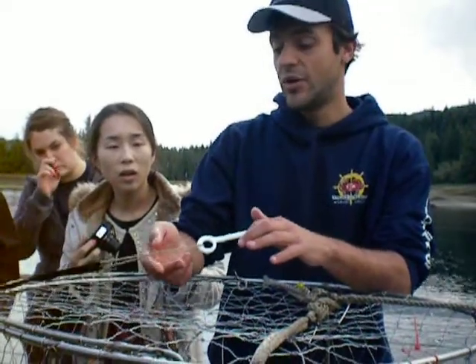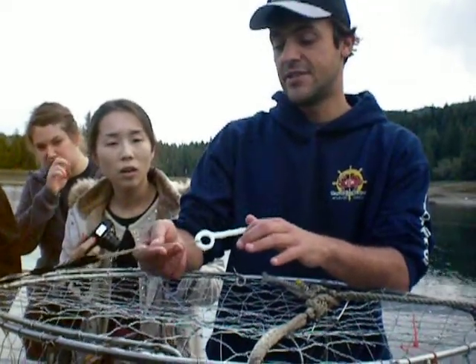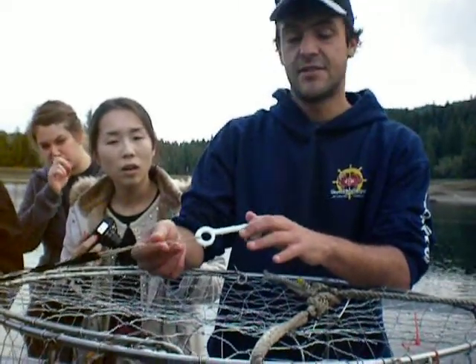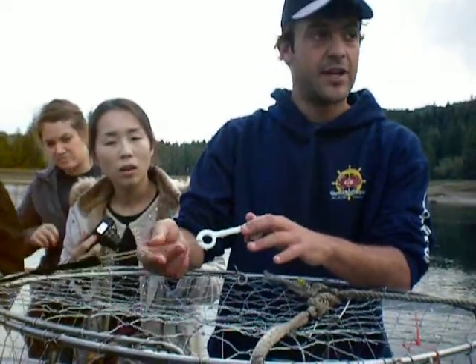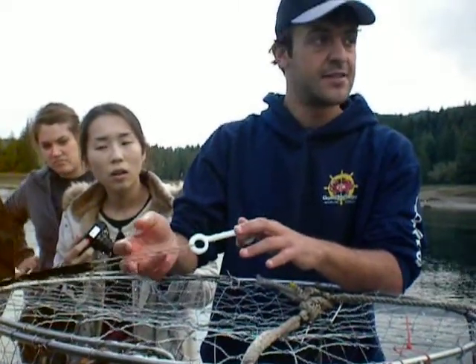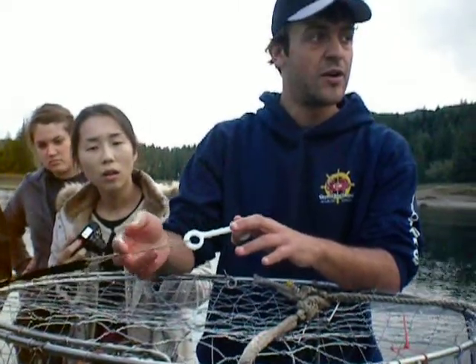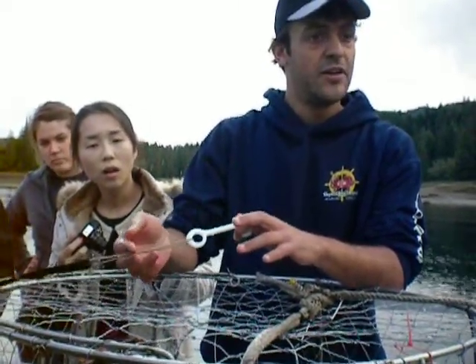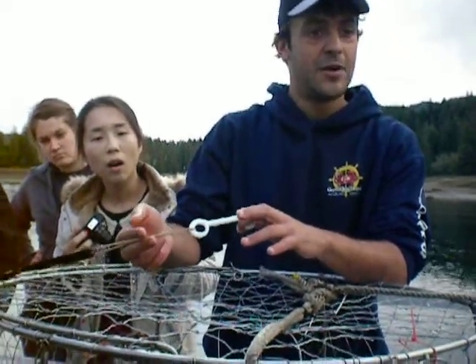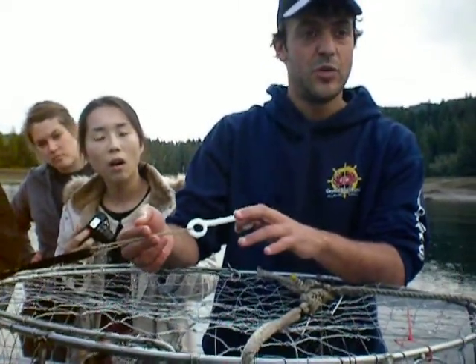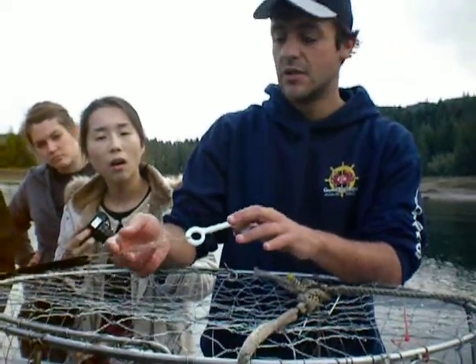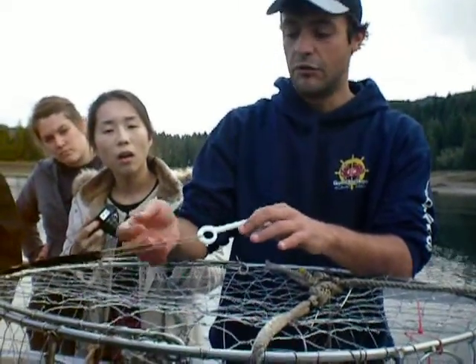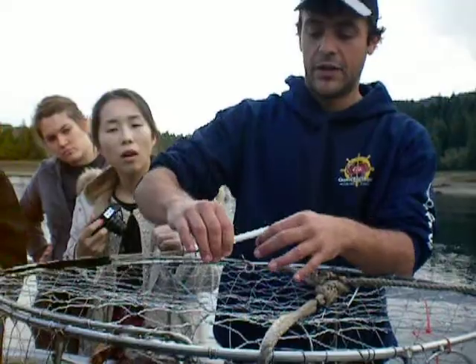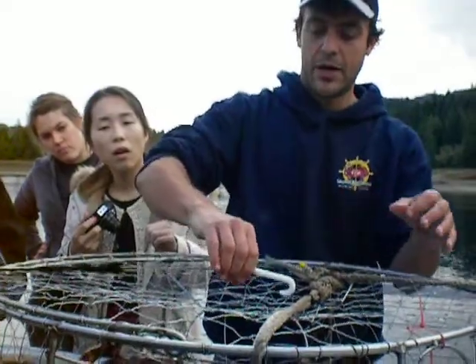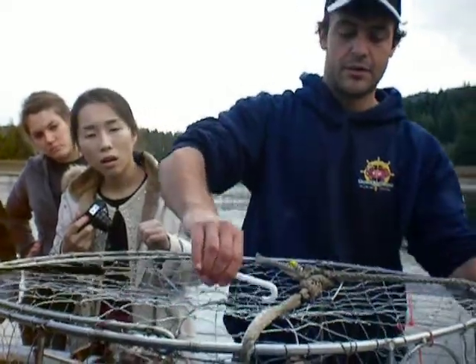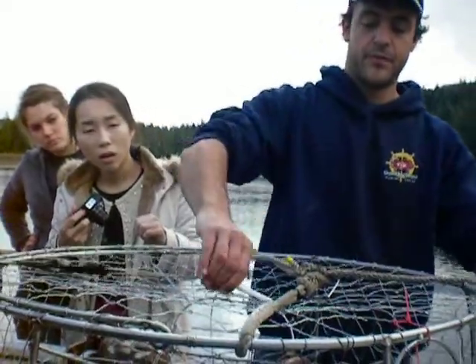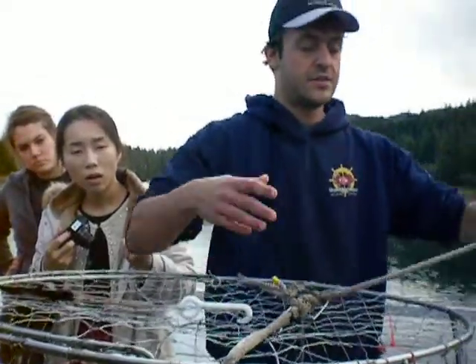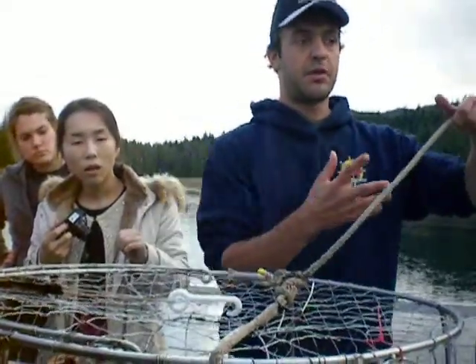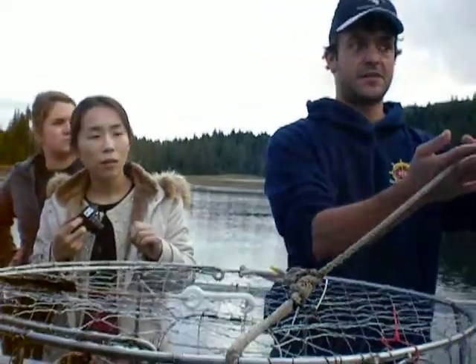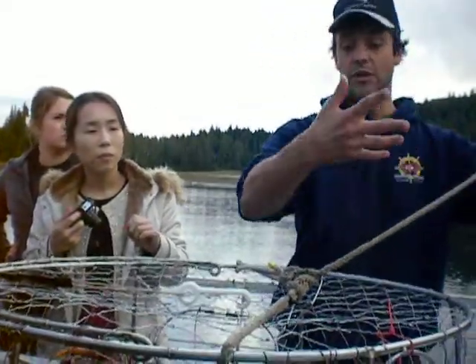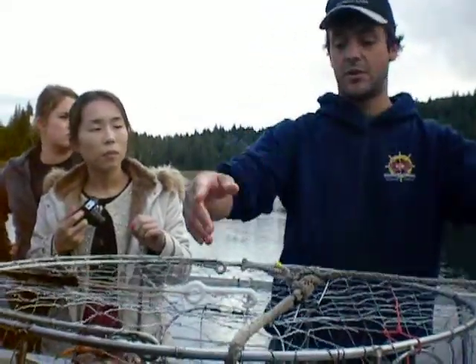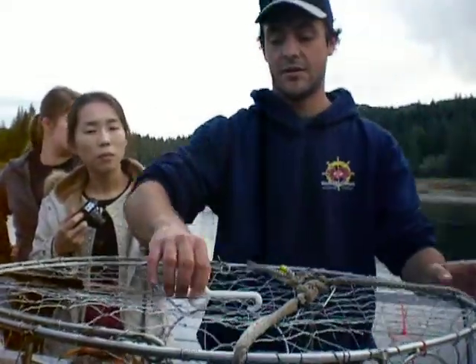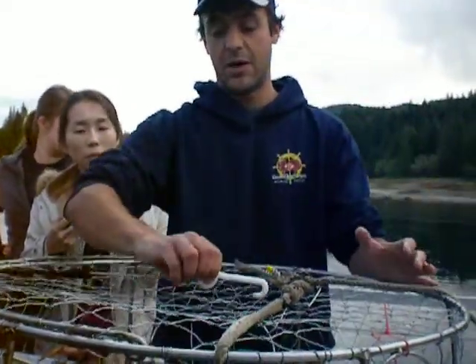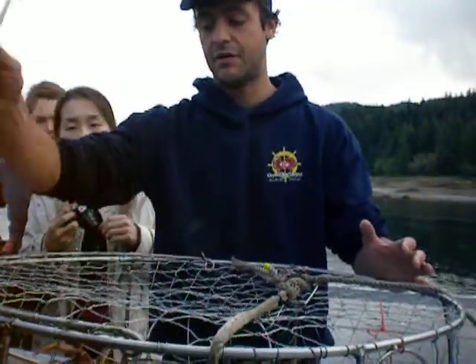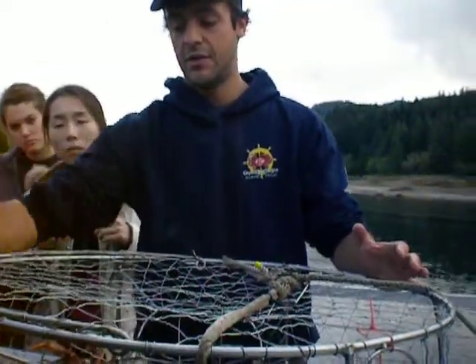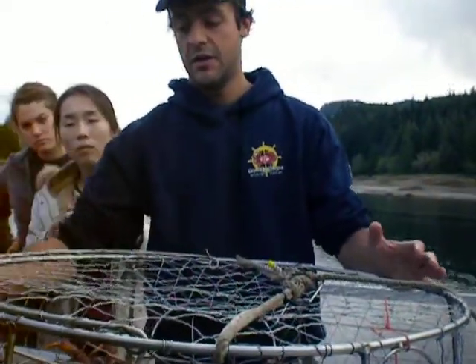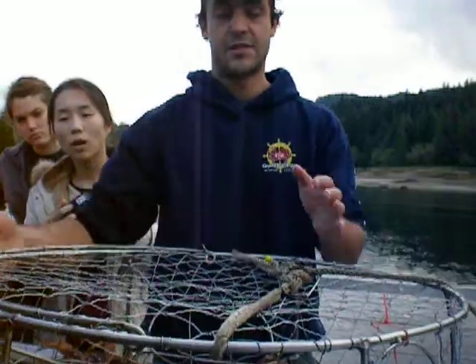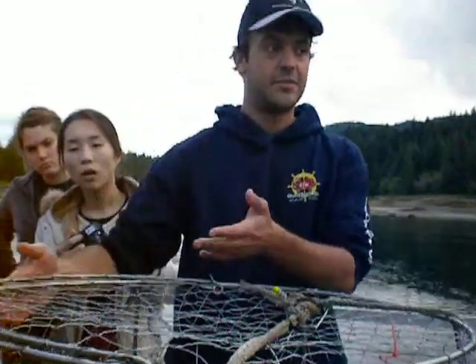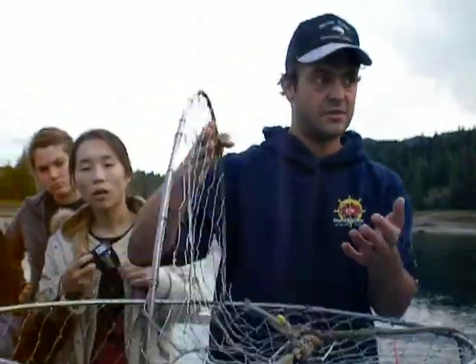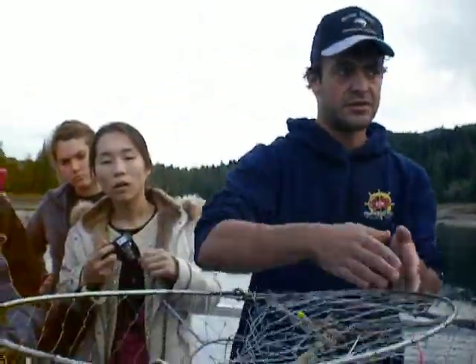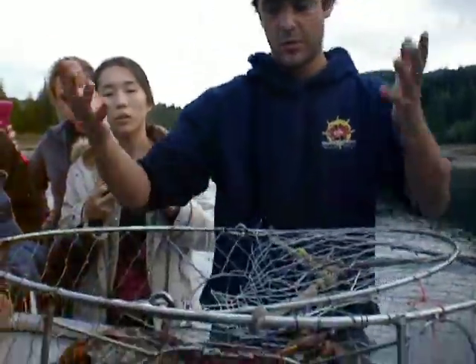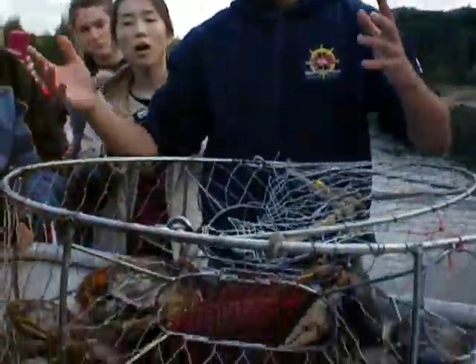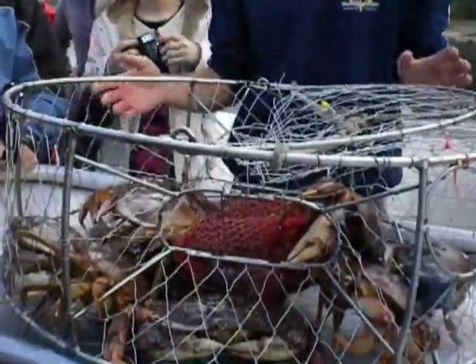What it does — it disintegrates in the salt water in about two weeks. So if we forget the pot, or say a prop cuts us and we lose the pot, this would pop off. And then once that happens, they can all get out.